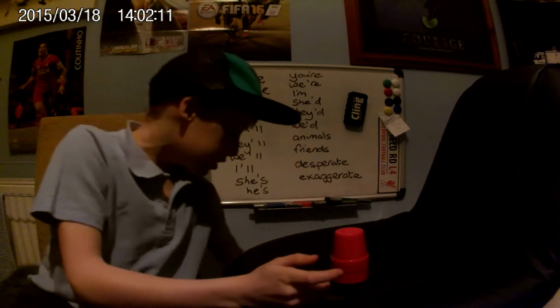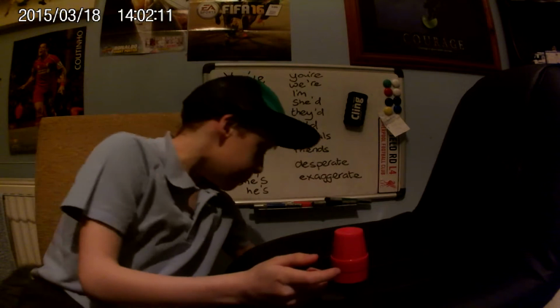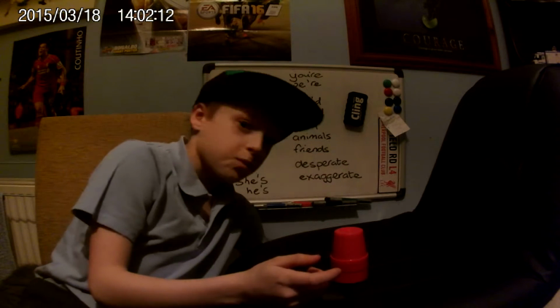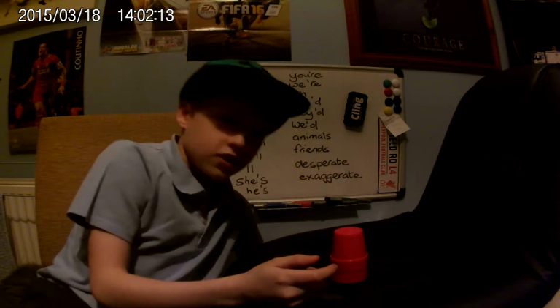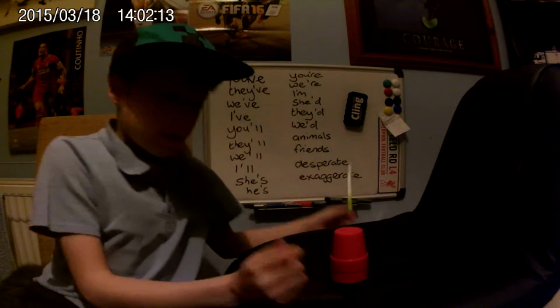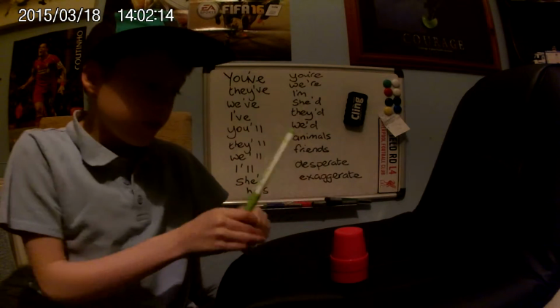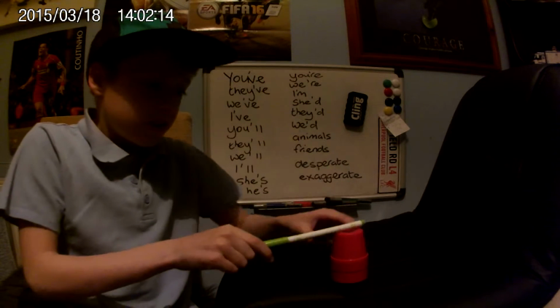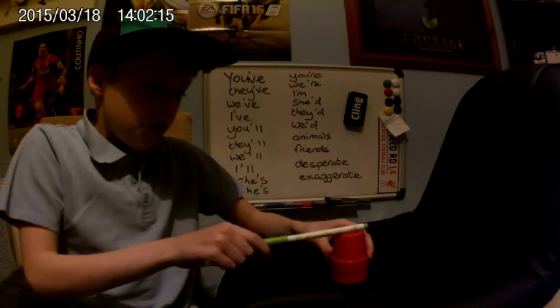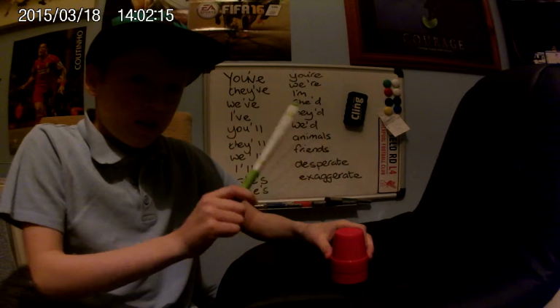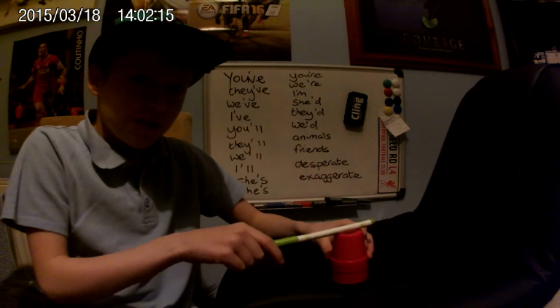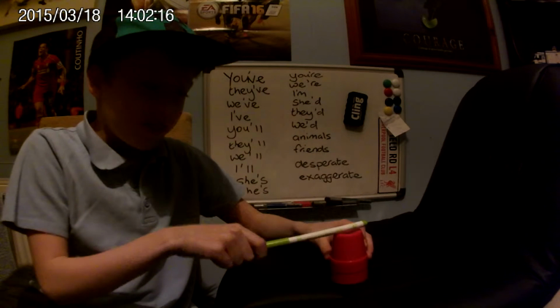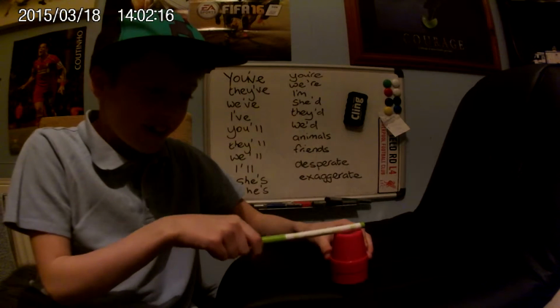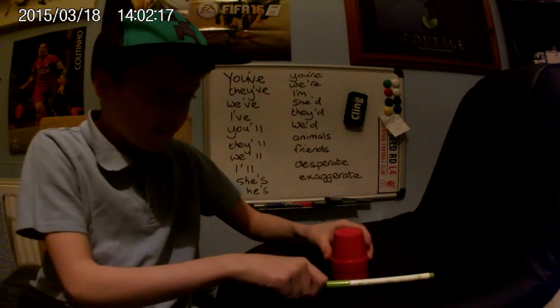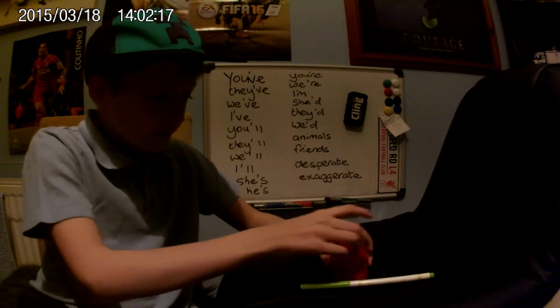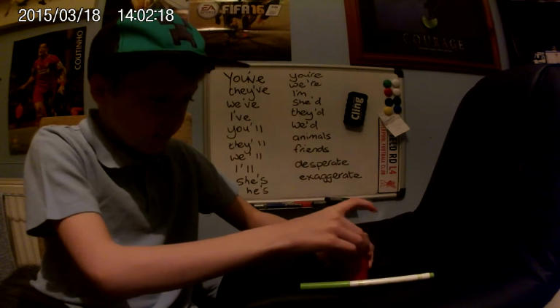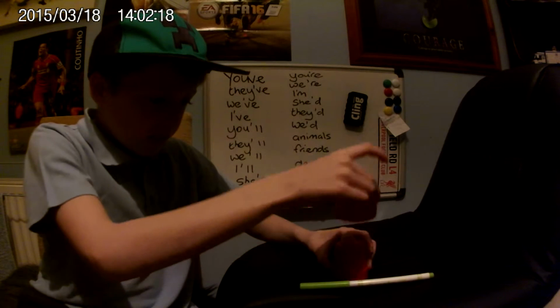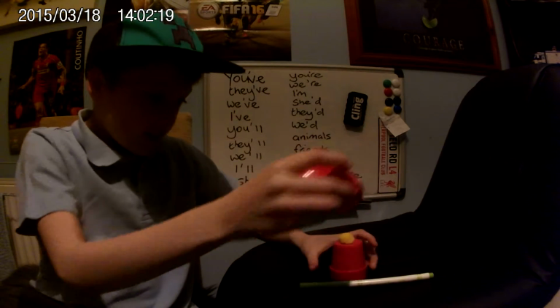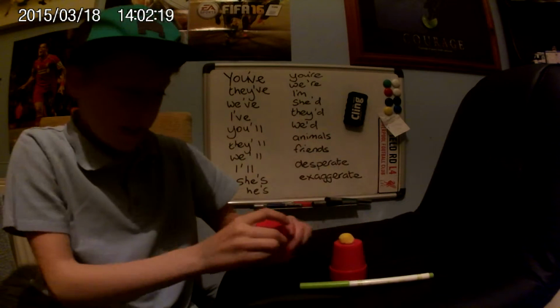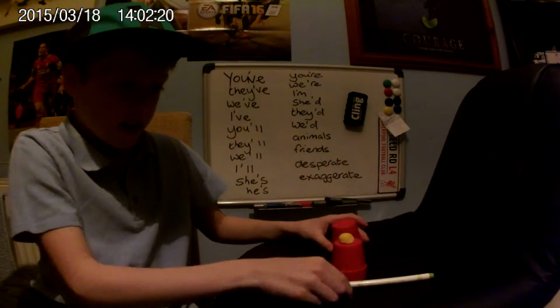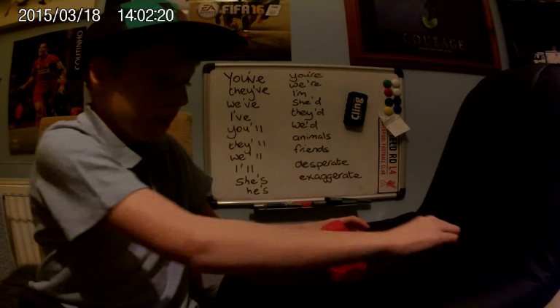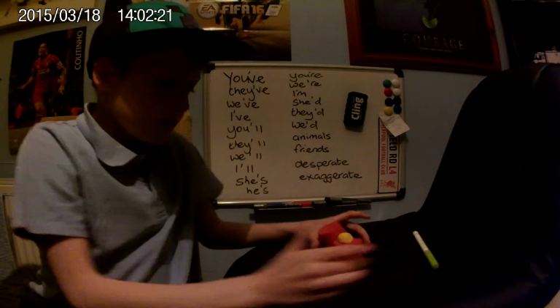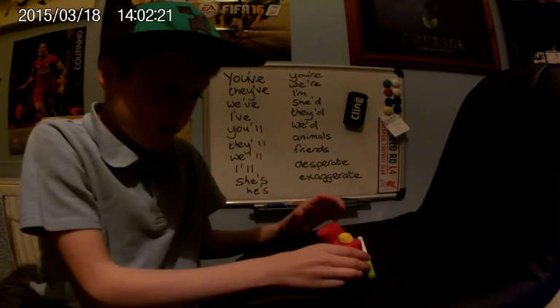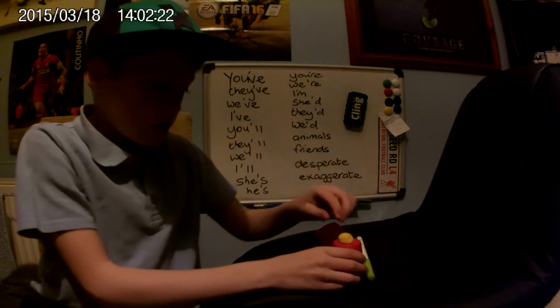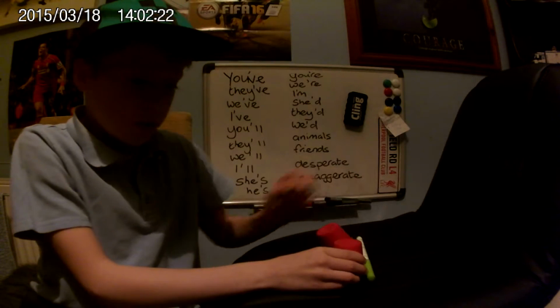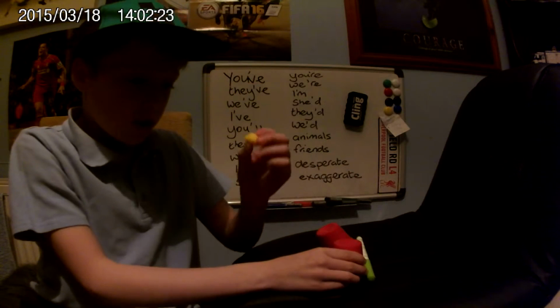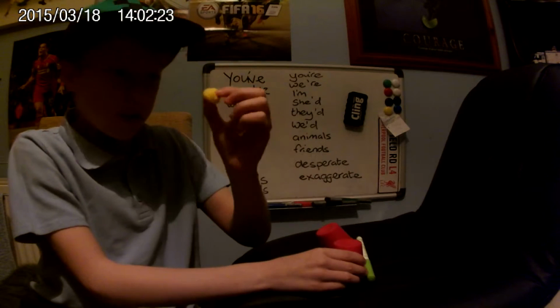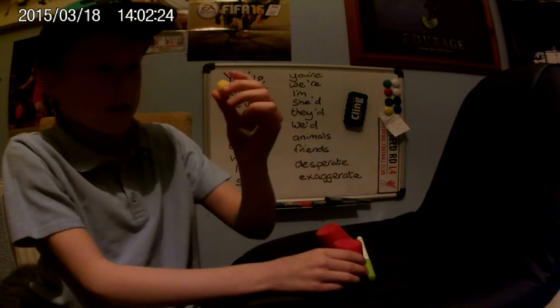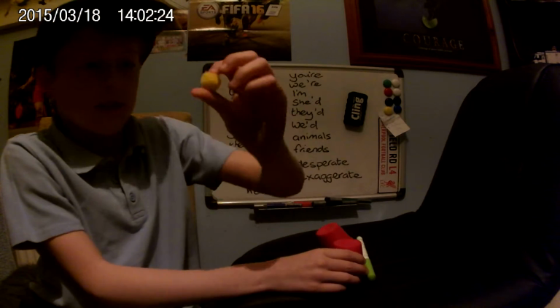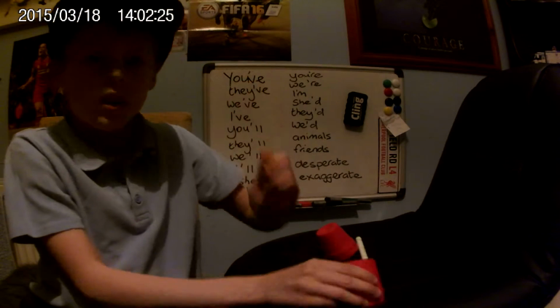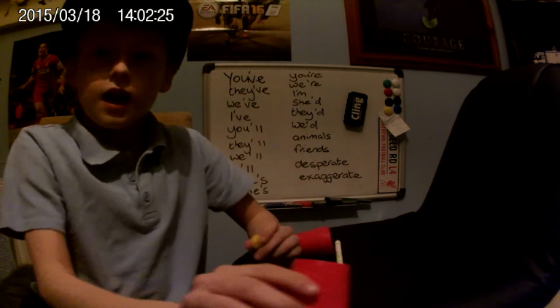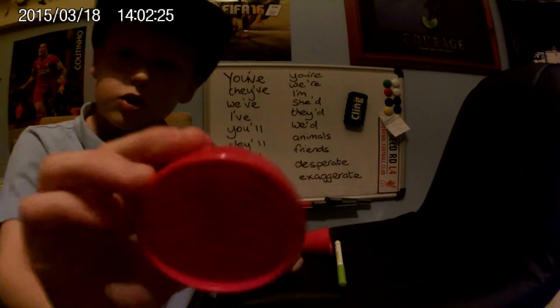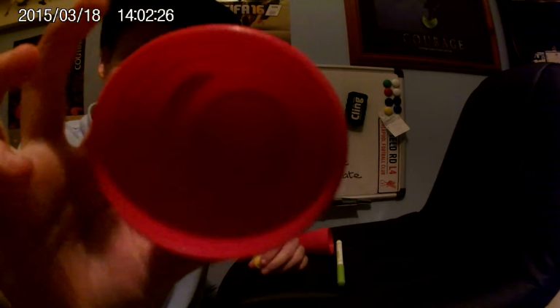Let me just get my magic. One, two, three — and there! I'll show you the ball — that is the same ball. And I'll show you the cup.